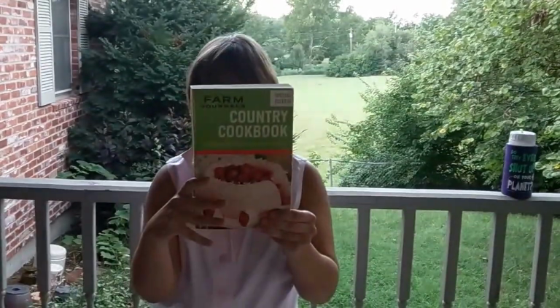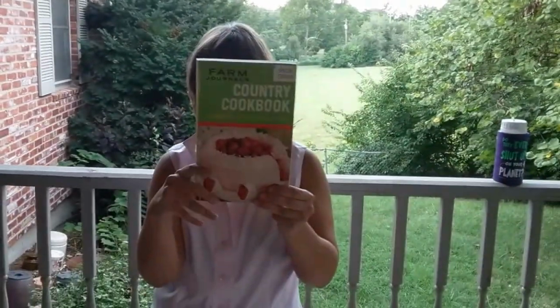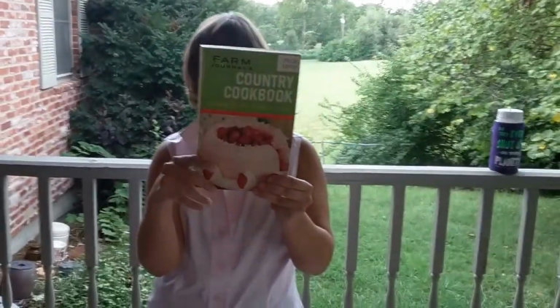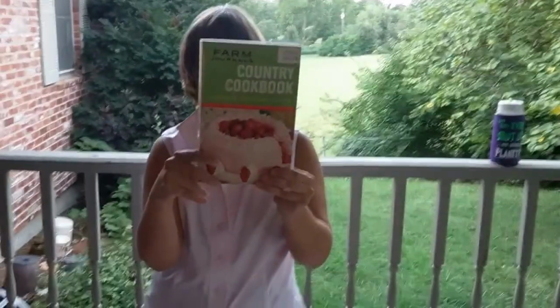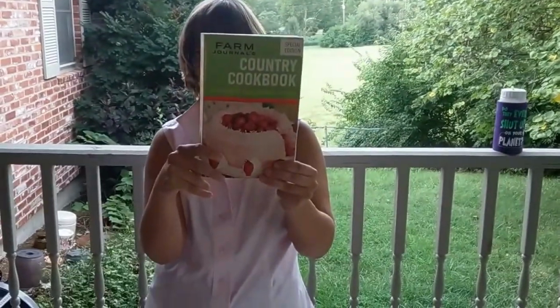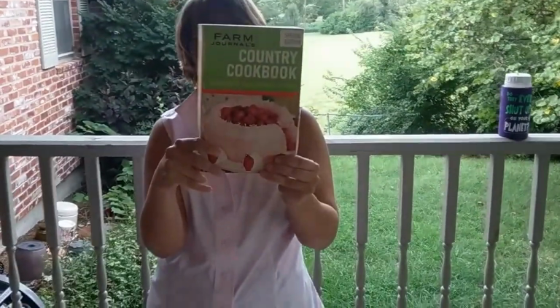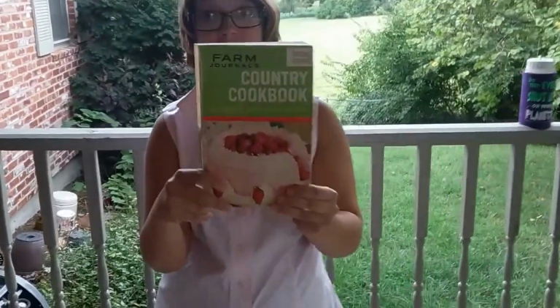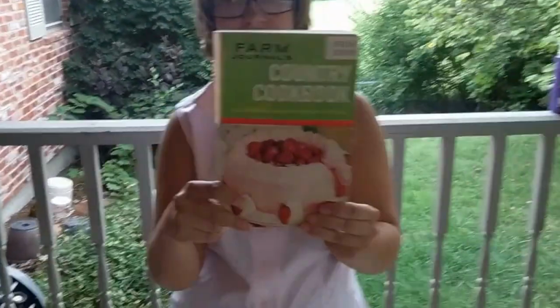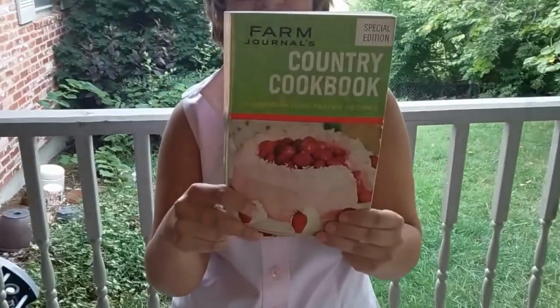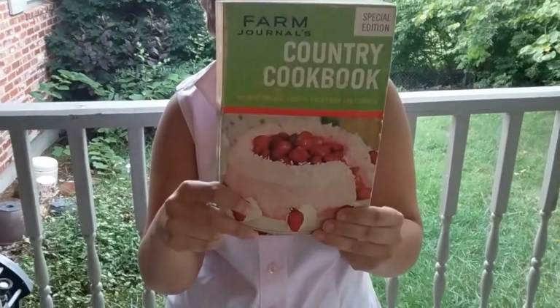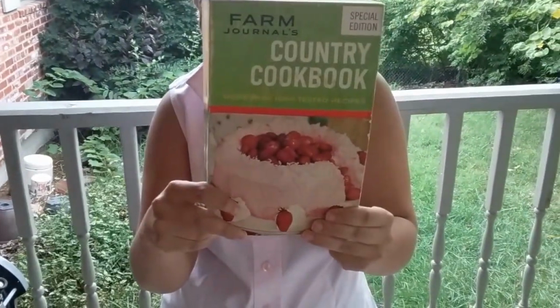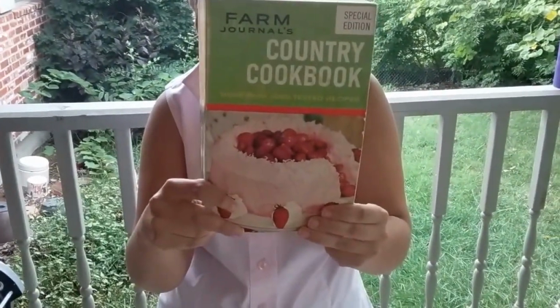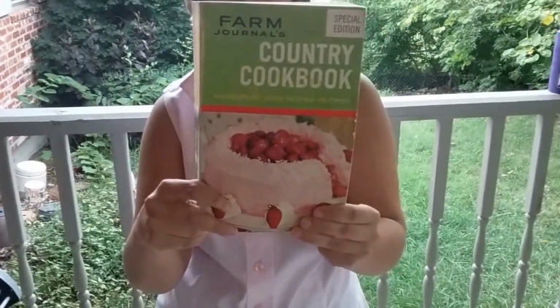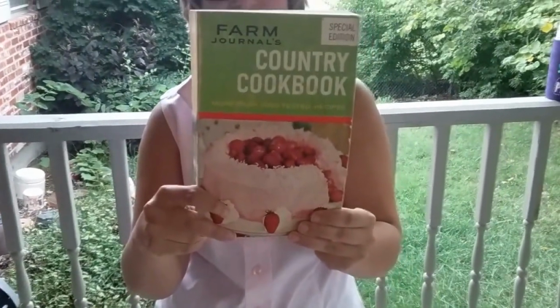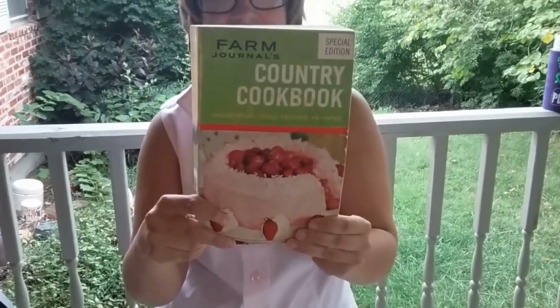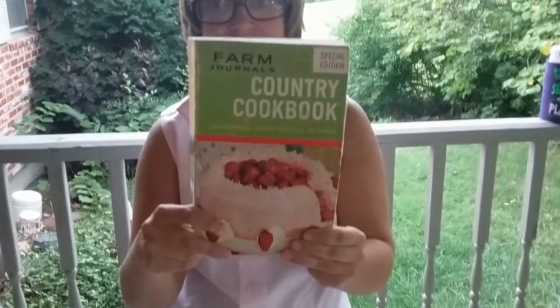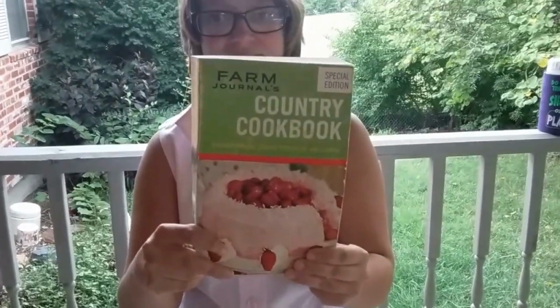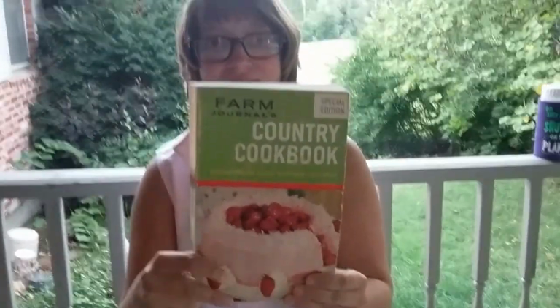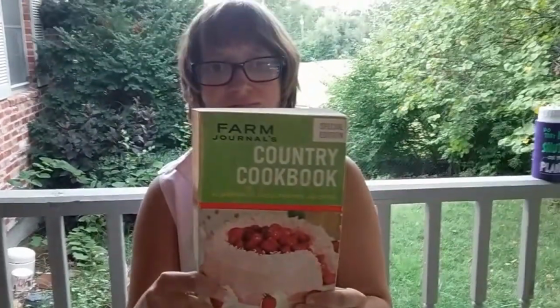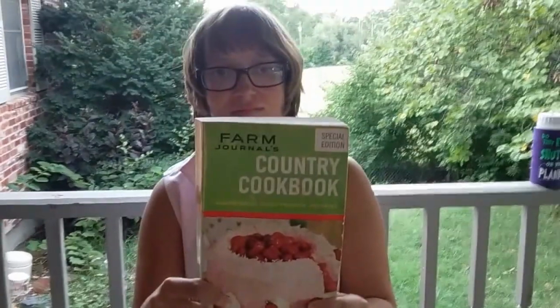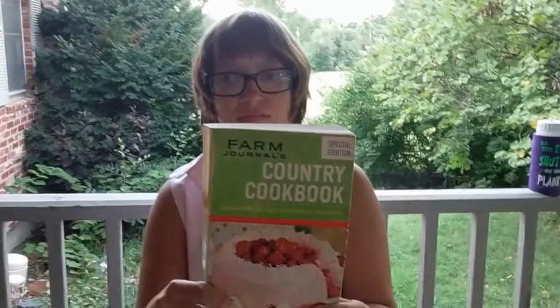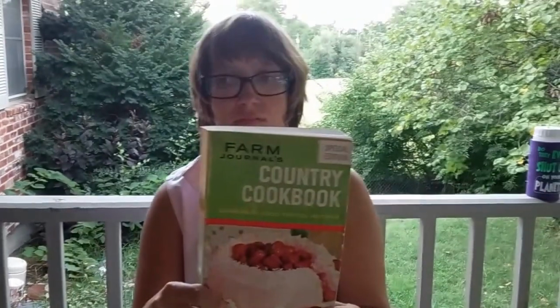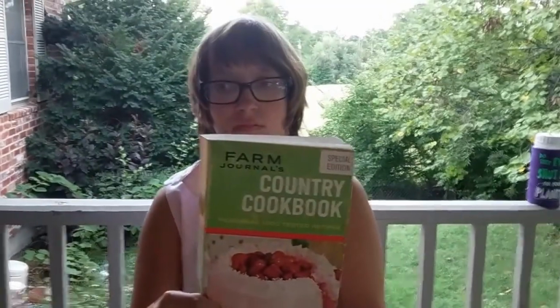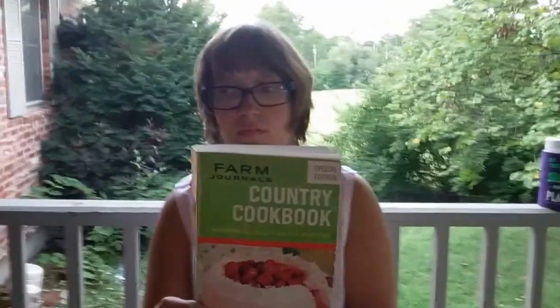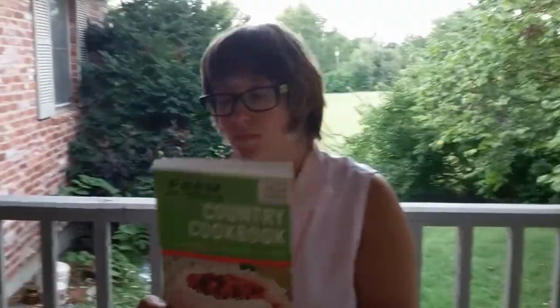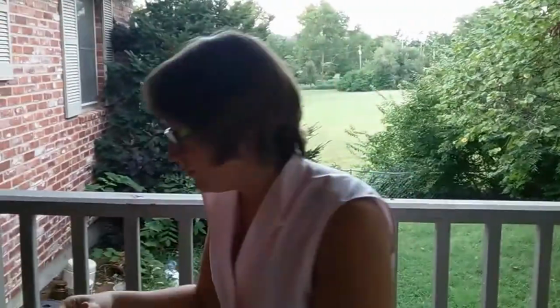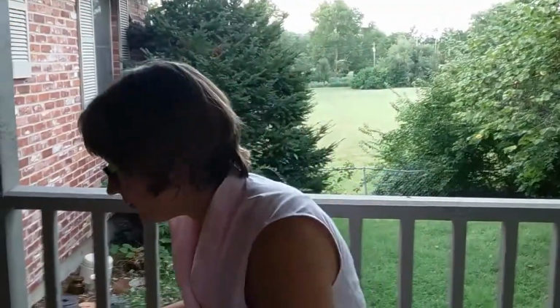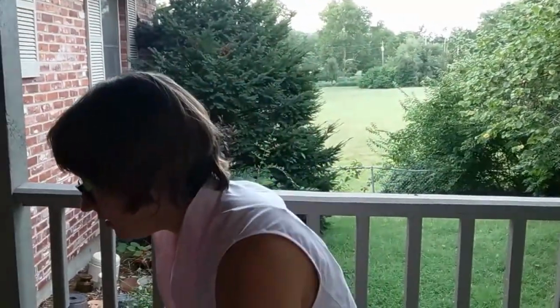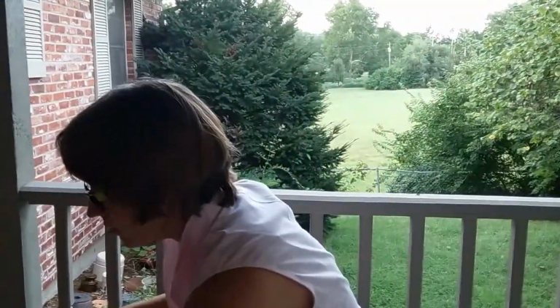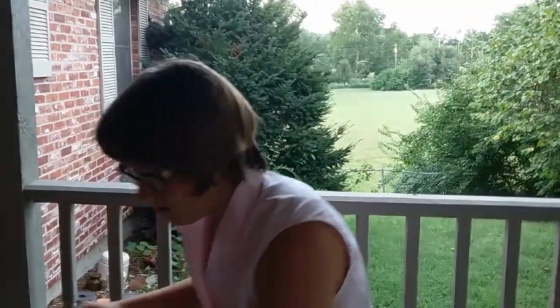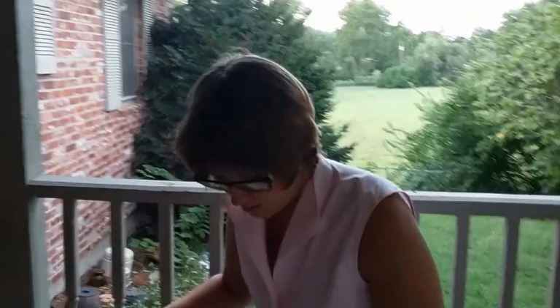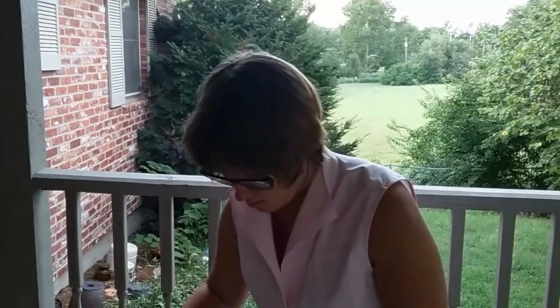I went to a sale today and they had some country cookbooks. This was the Farm Journal cookbook and I thought it was pretty cool. I had a huge pile from that — it was a donation sale at a church.